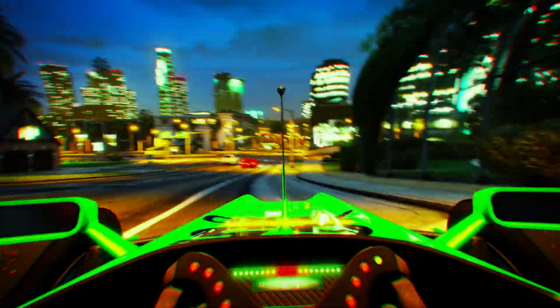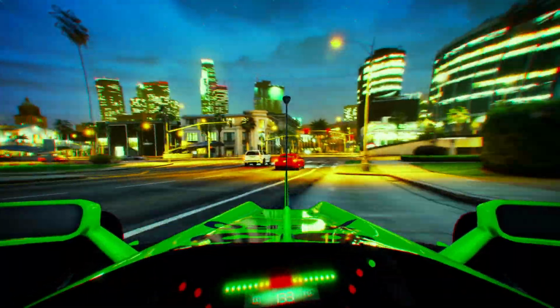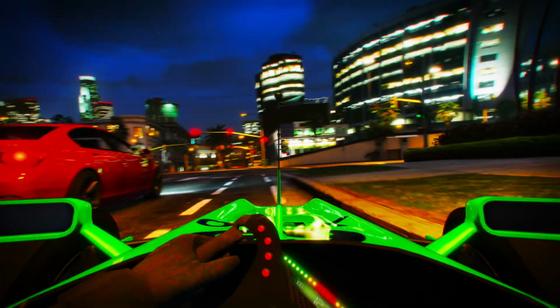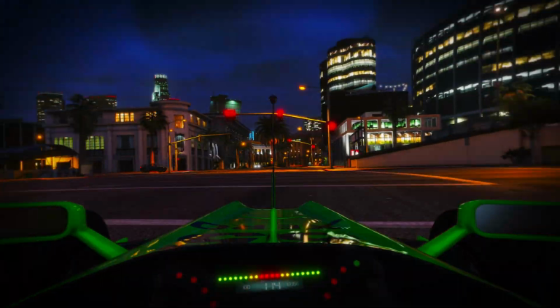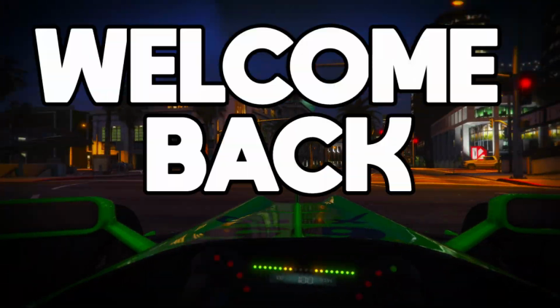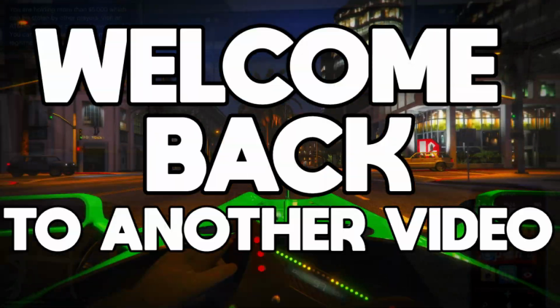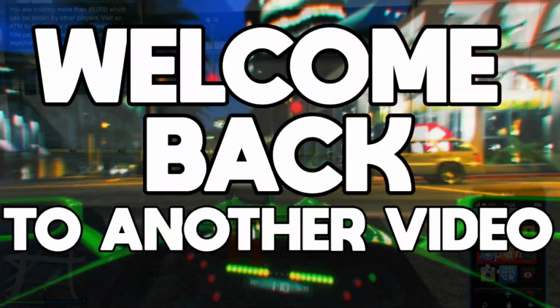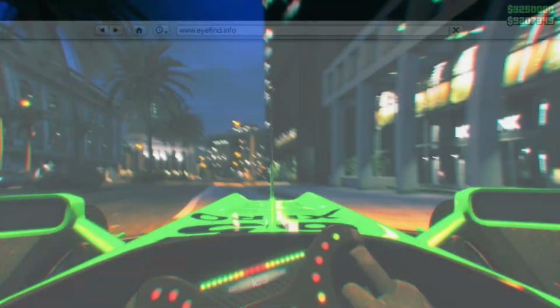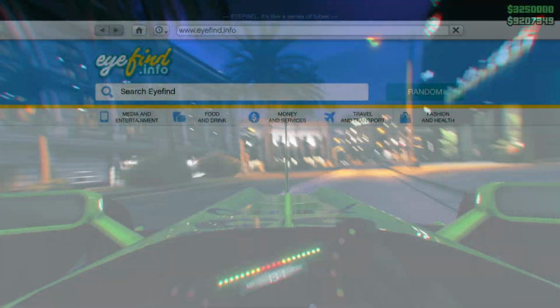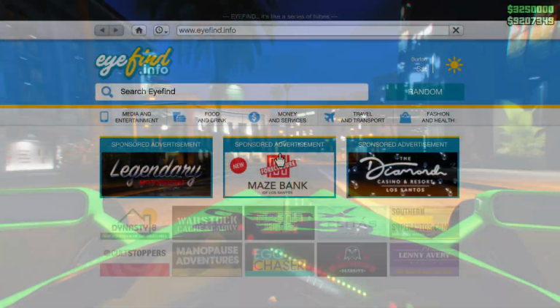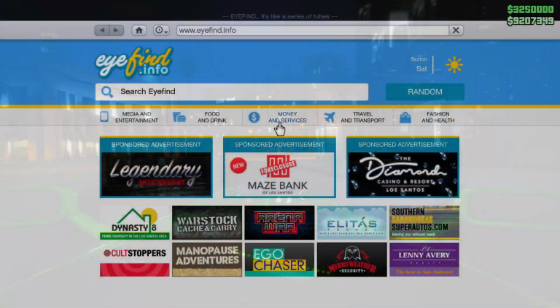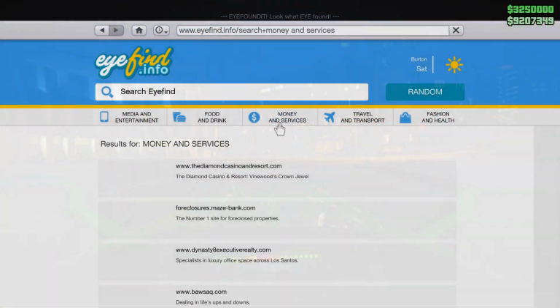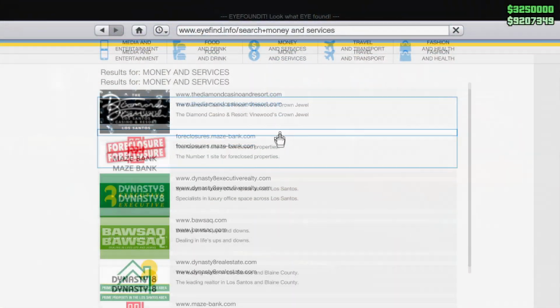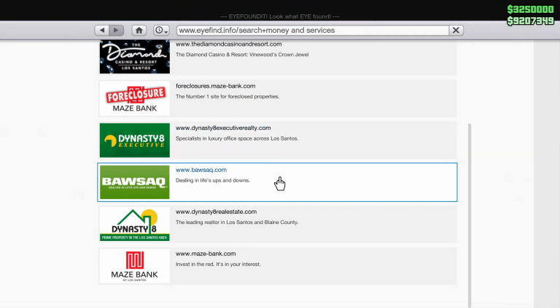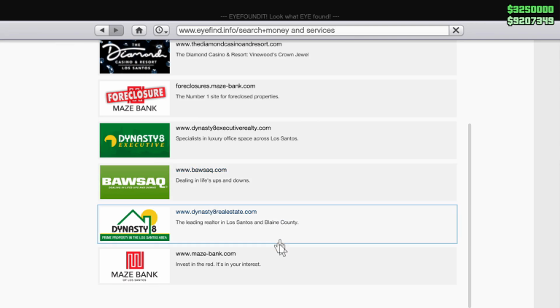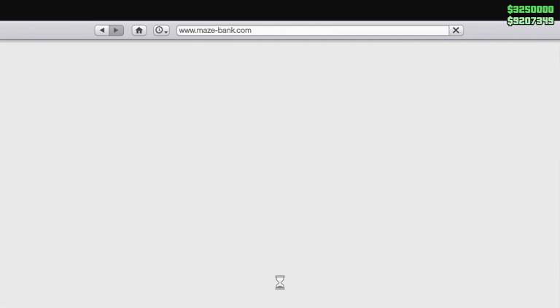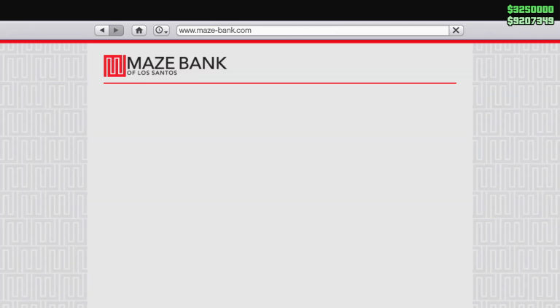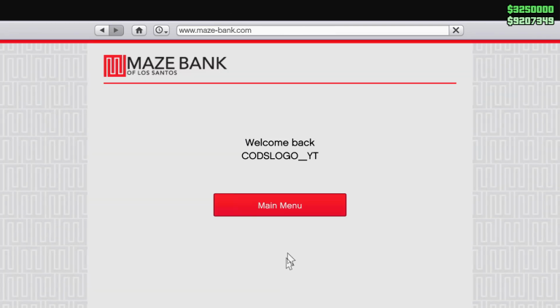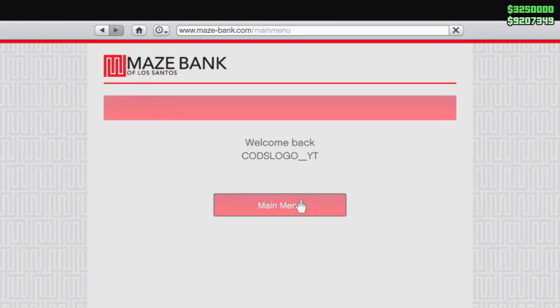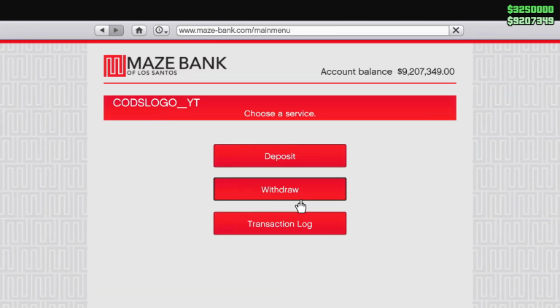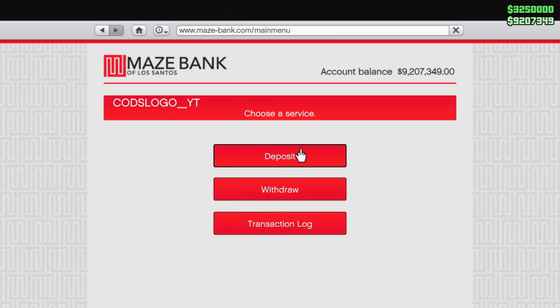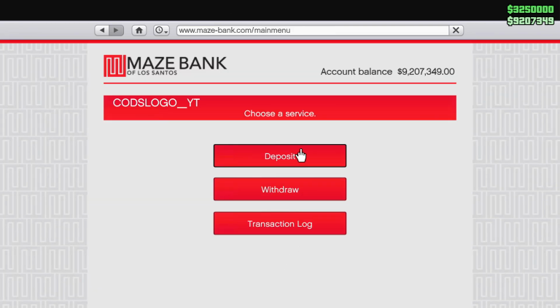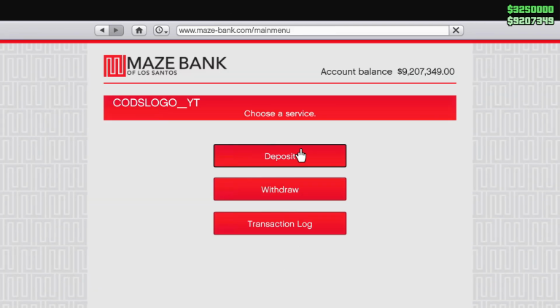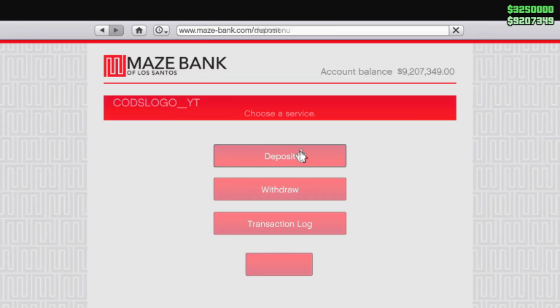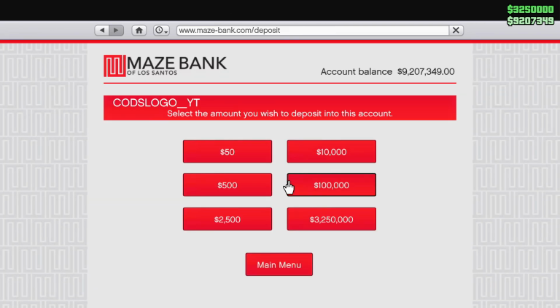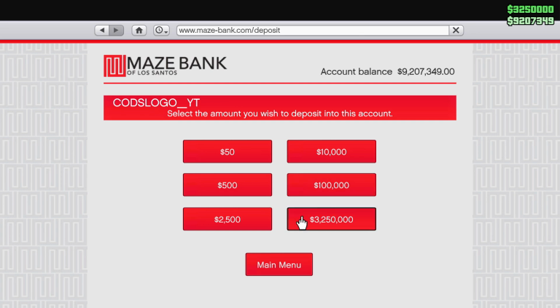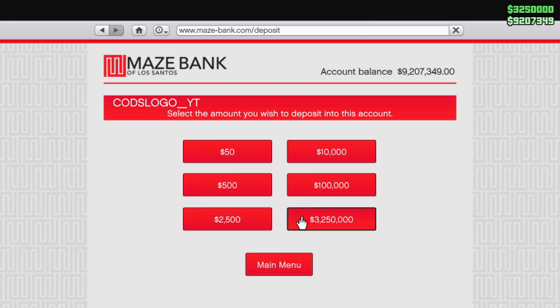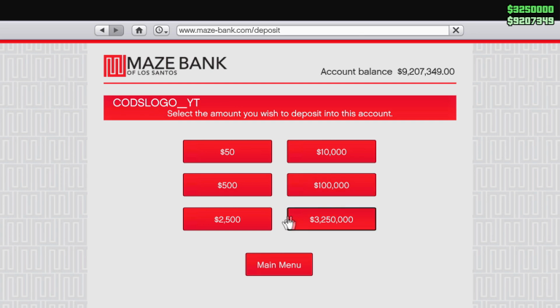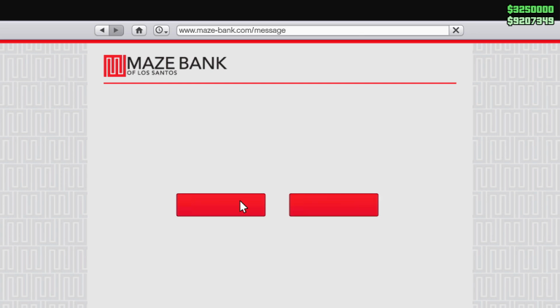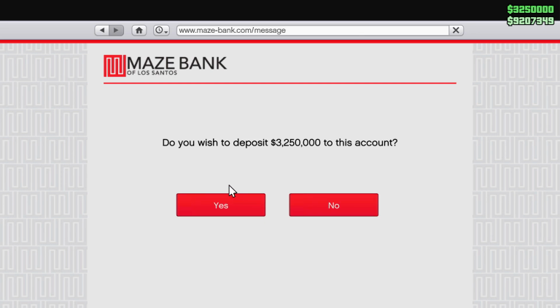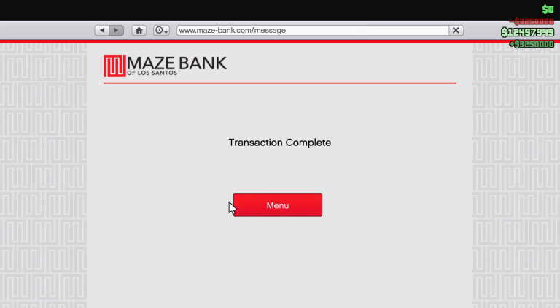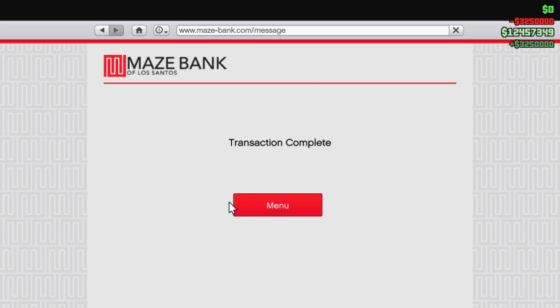In today's video I'm showcasing how you can make 10 million in the fastest time possible. In this video it takes 10 to 15 minutes to make this 10 million. First of all, what you need to do is make sure you load into an online session.